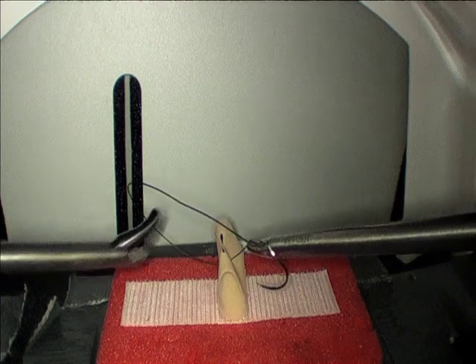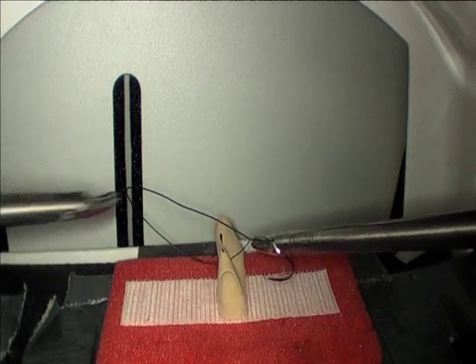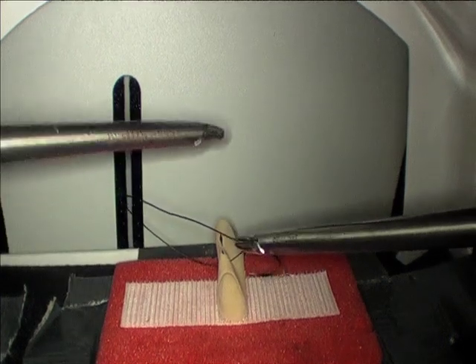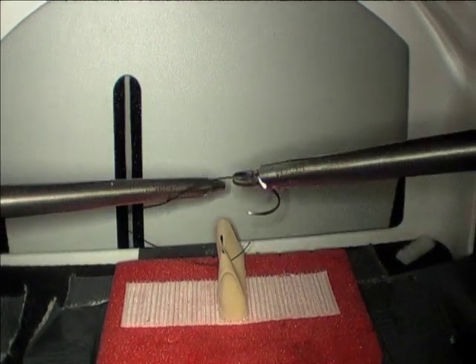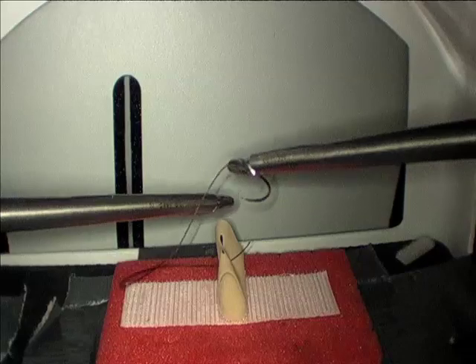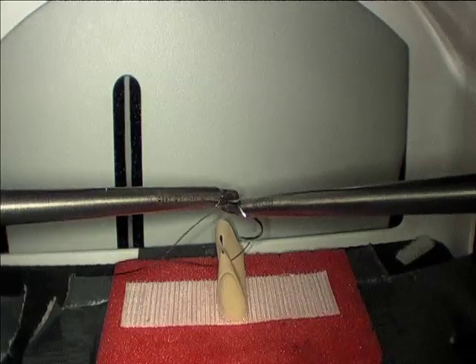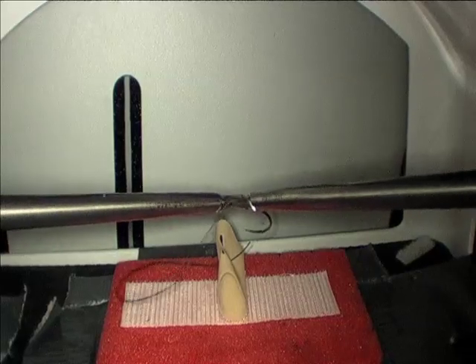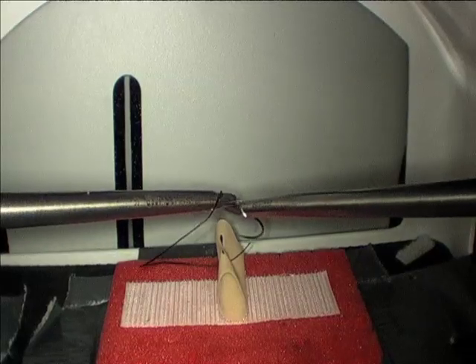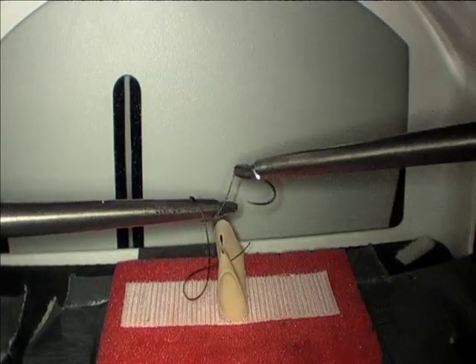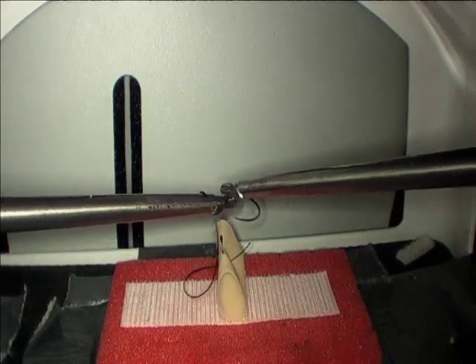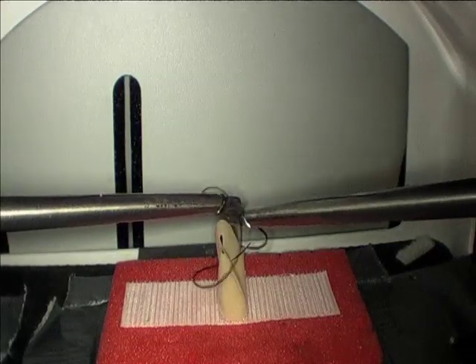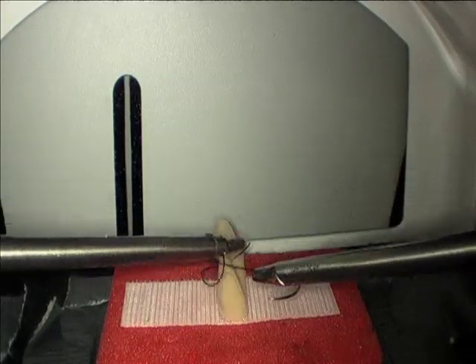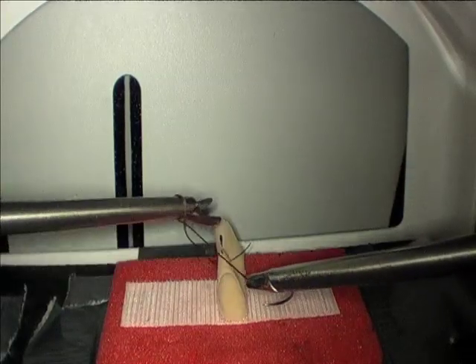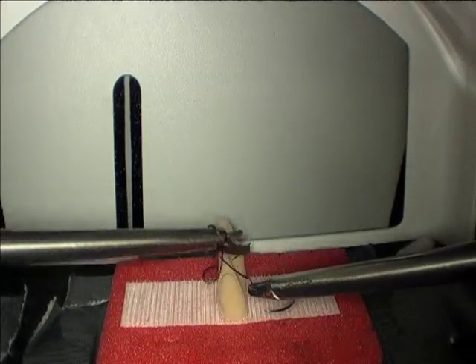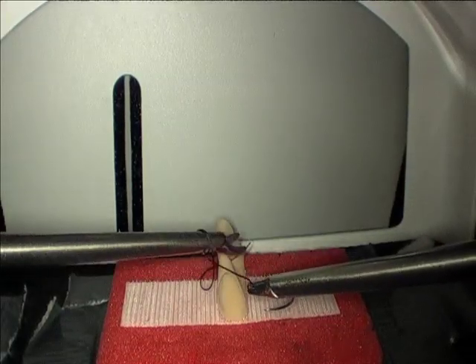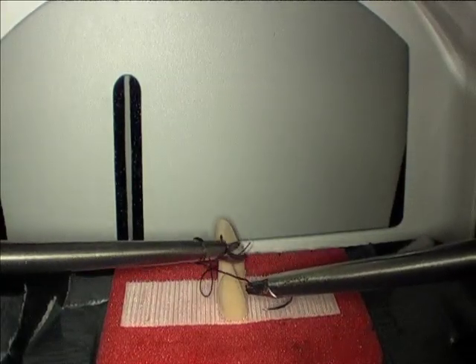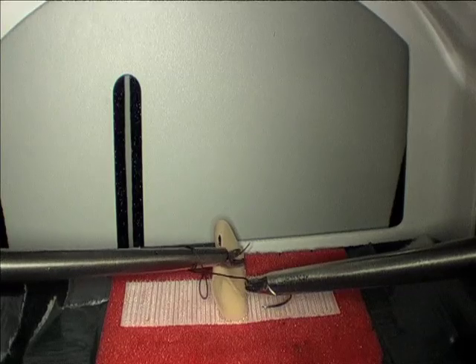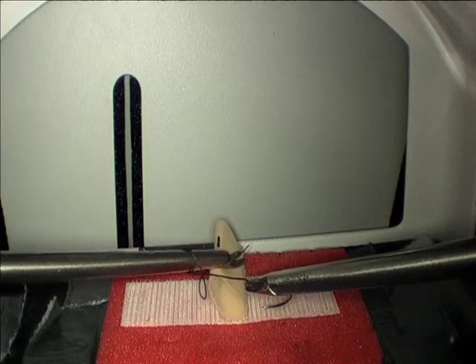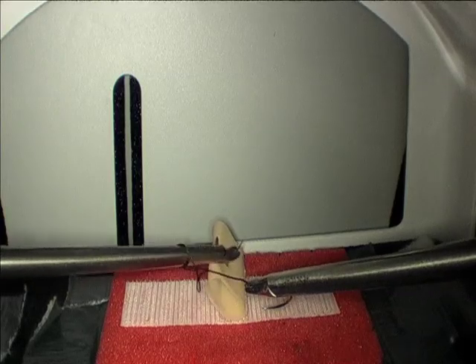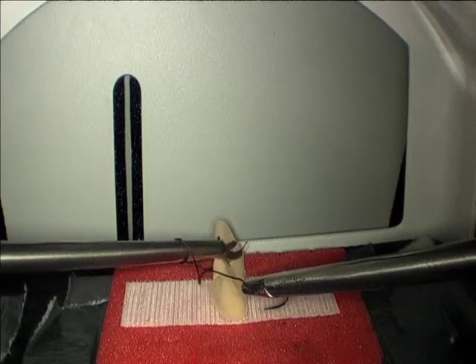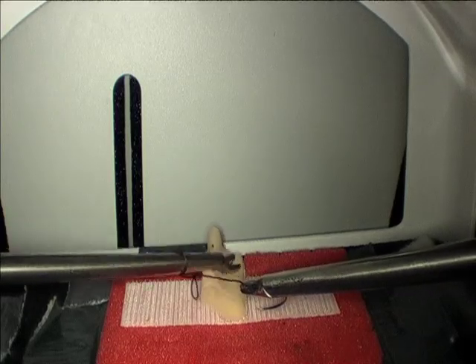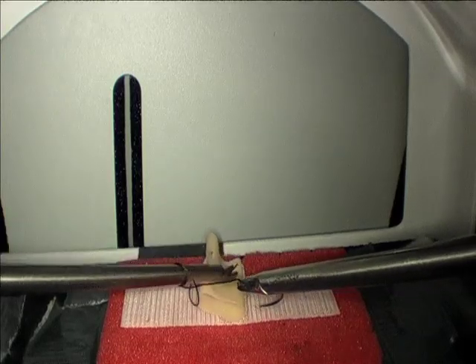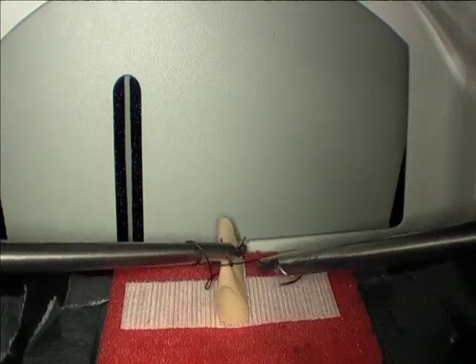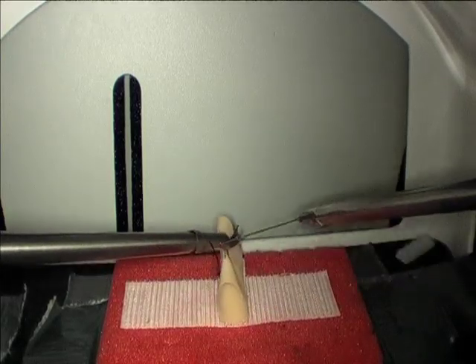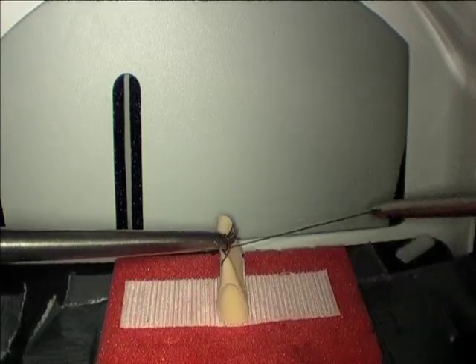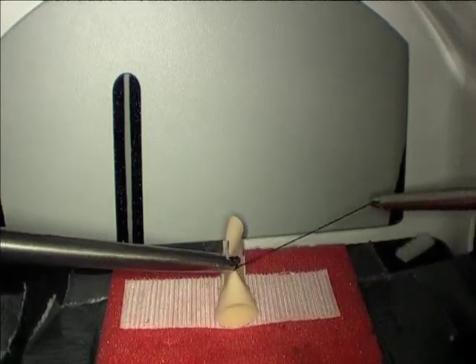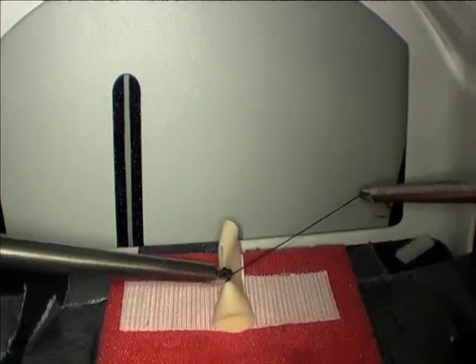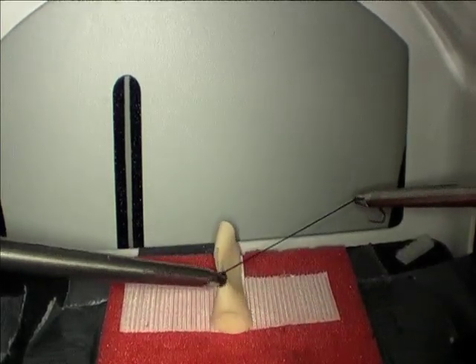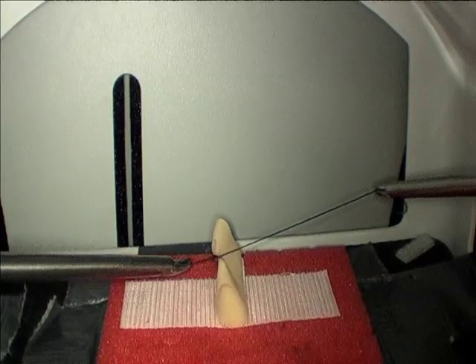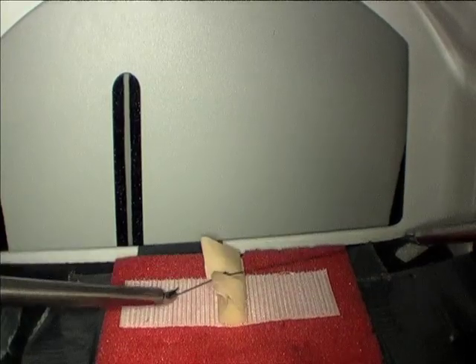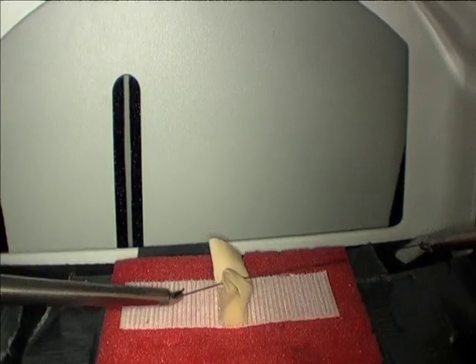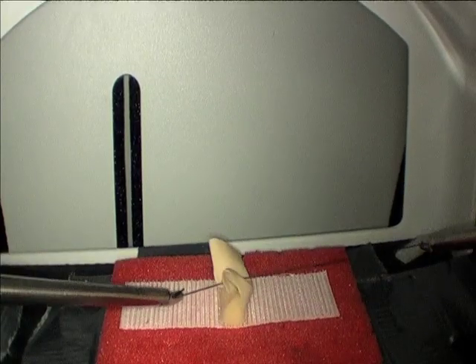Bring your left hand over the needle driver twice, grasp the suture, and pull it through. Remember to leave a short tail, or it will make your next throws more difficult.